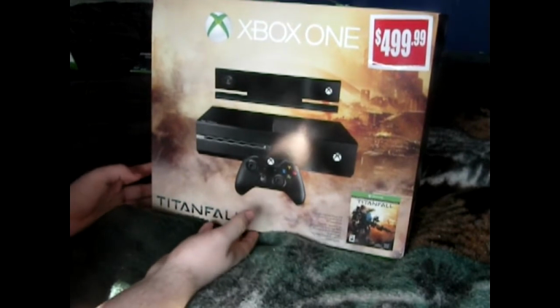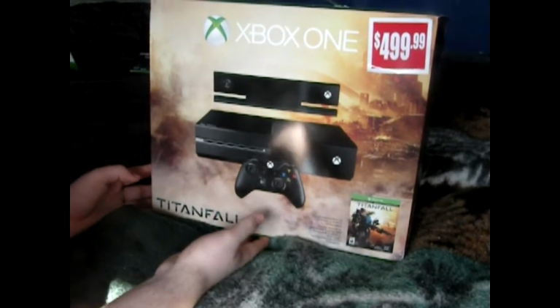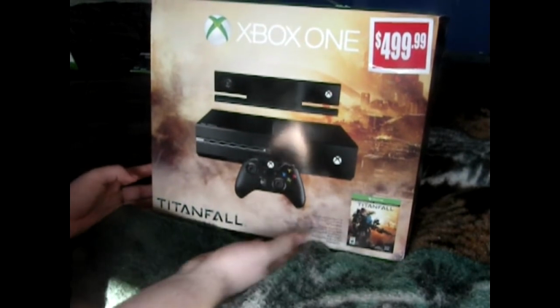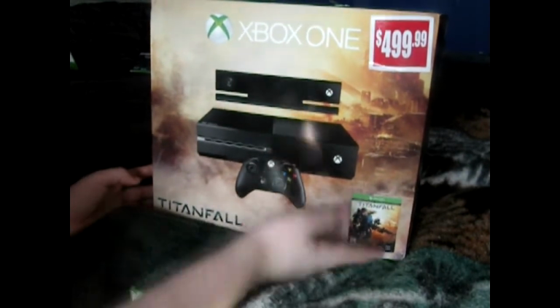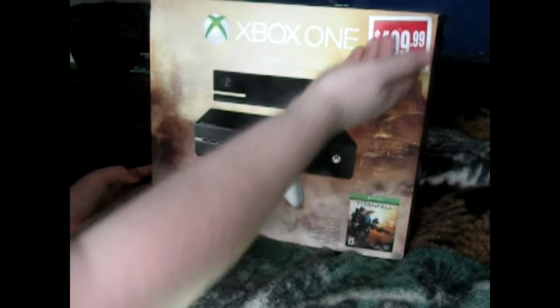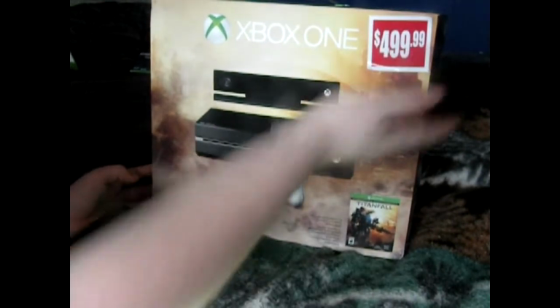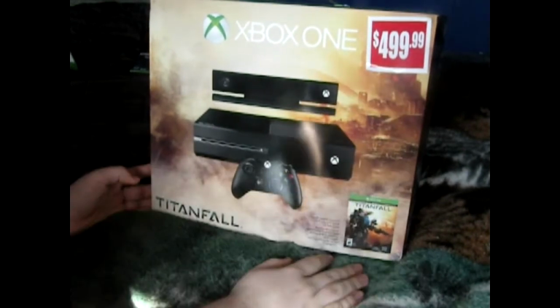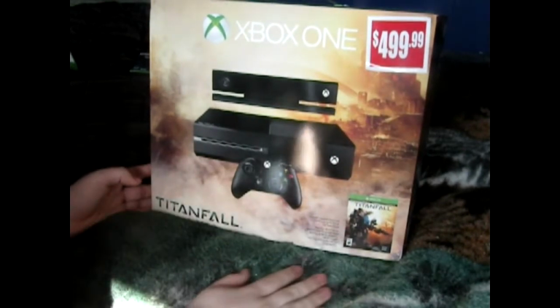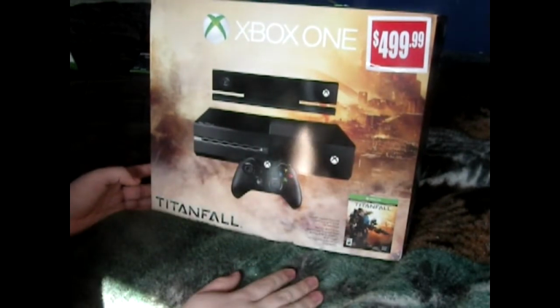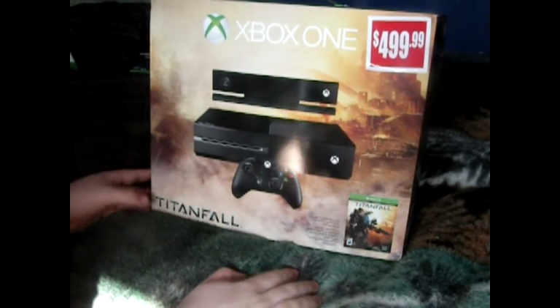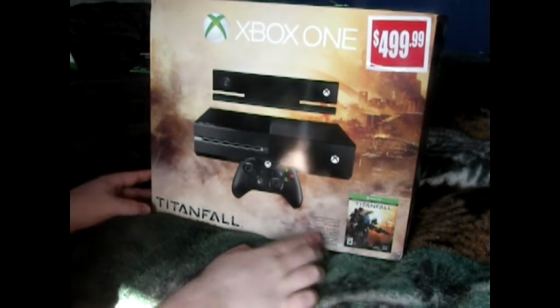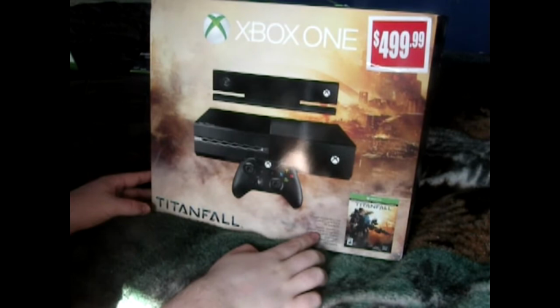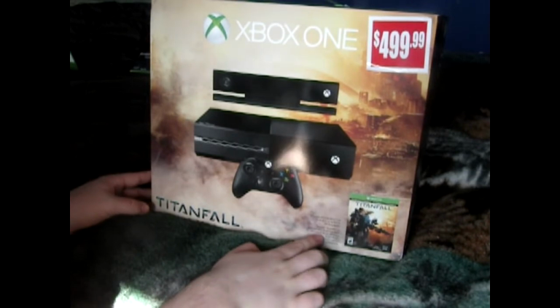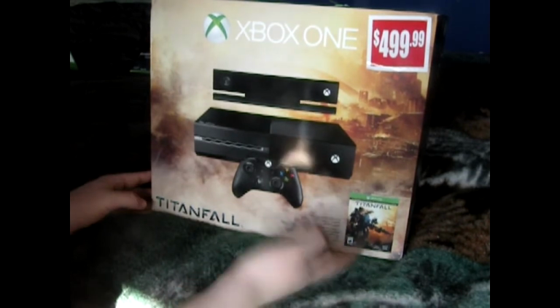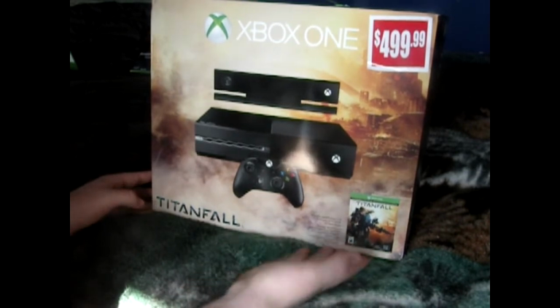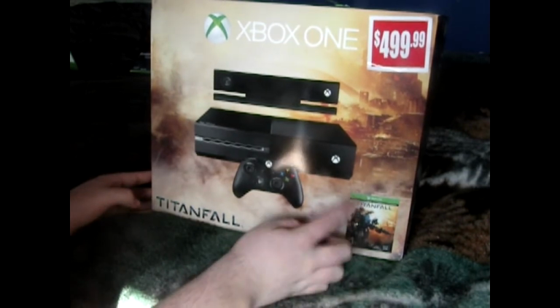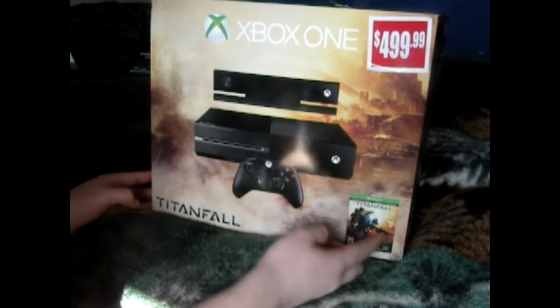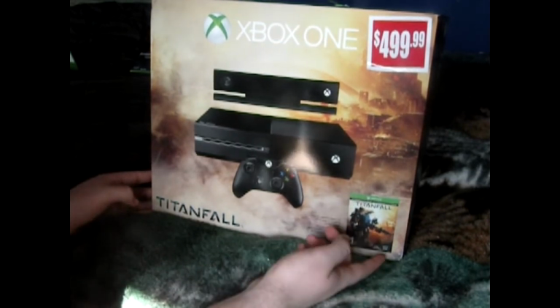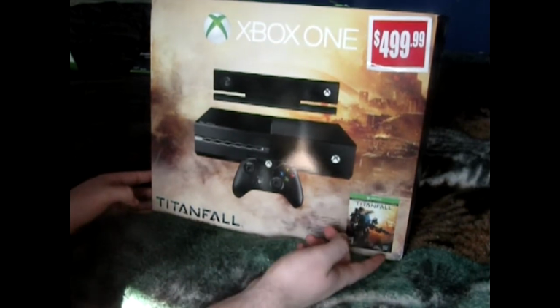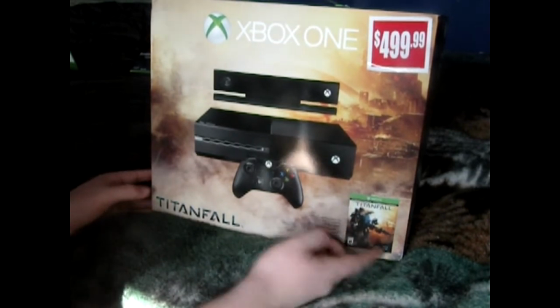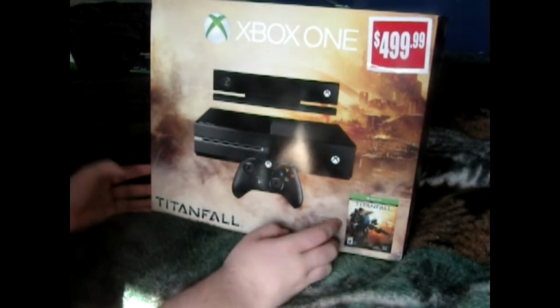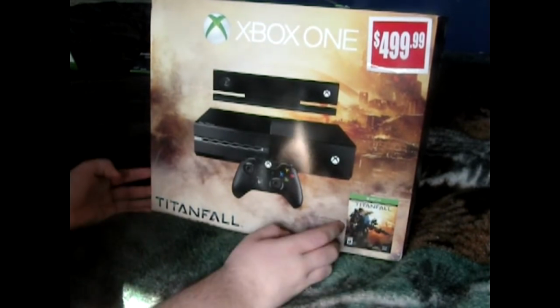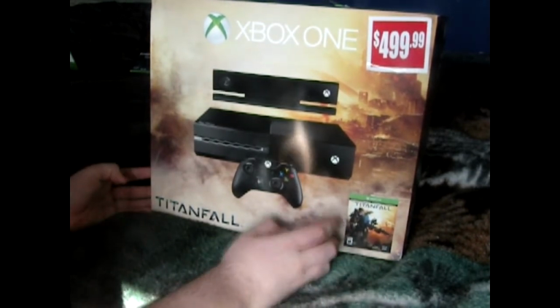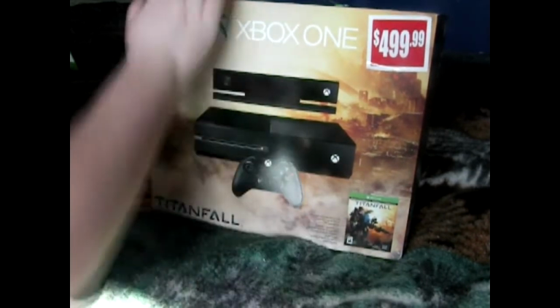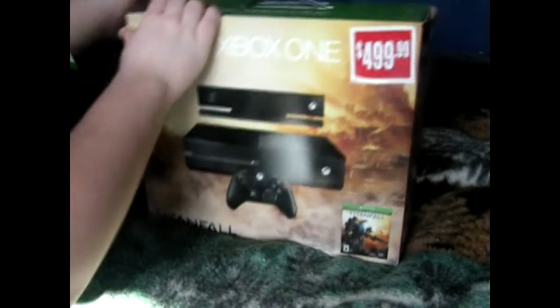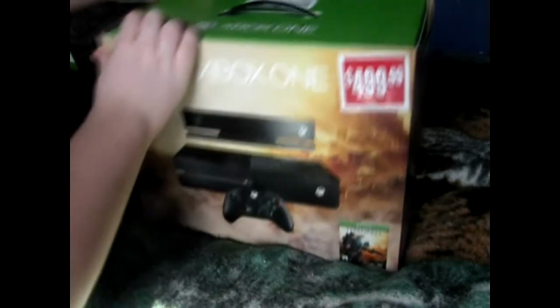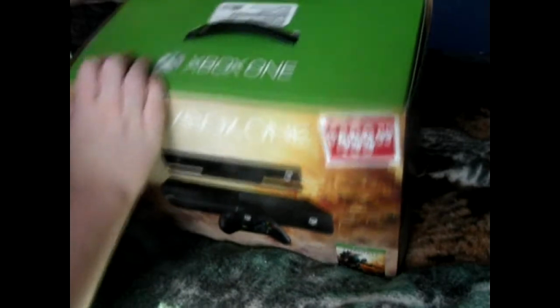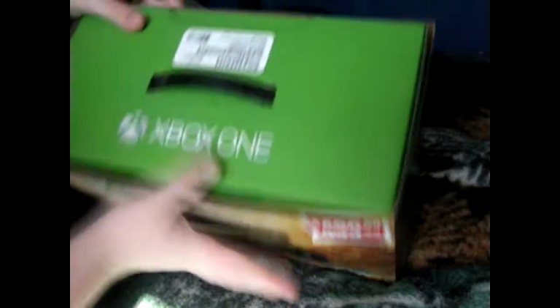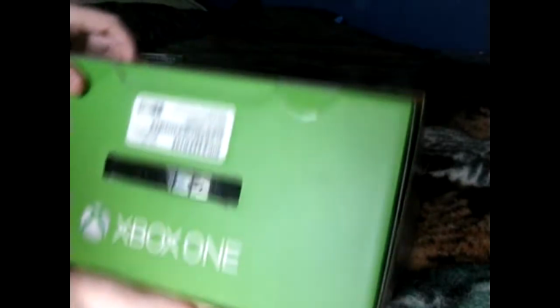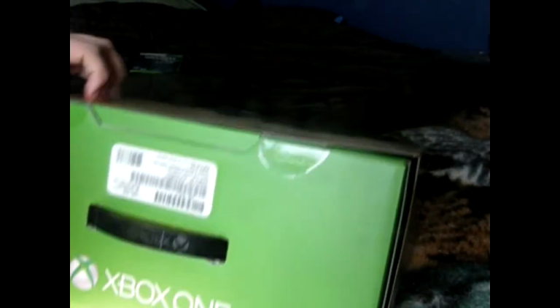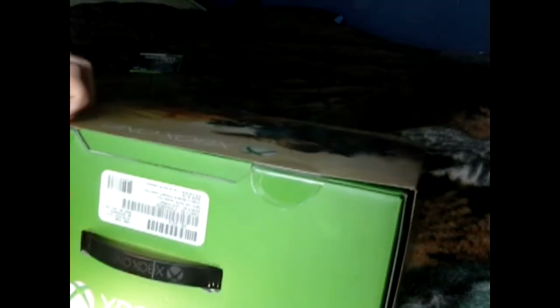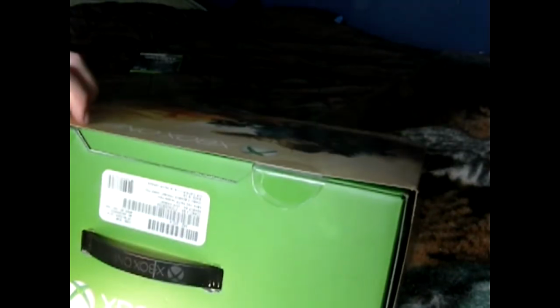So I just picked this up for, as you can see, $499. It has the Titanfall edition with it. So we're just gonna be unboxing it.